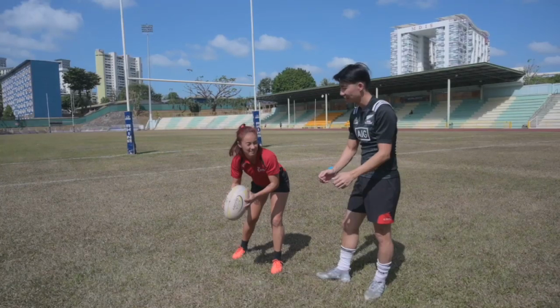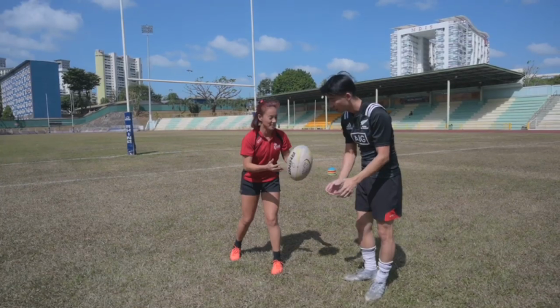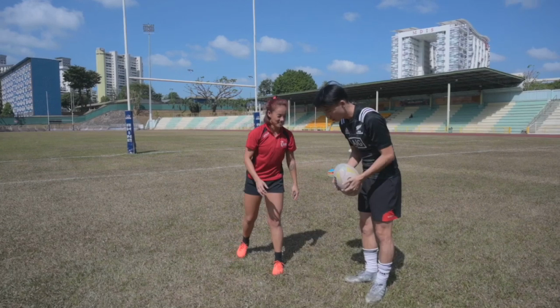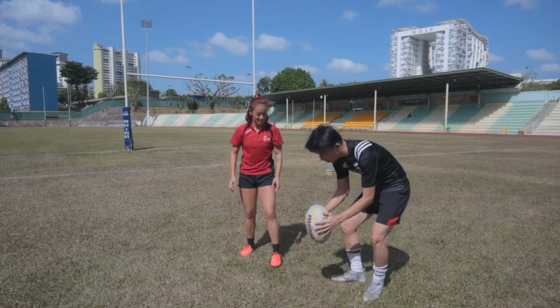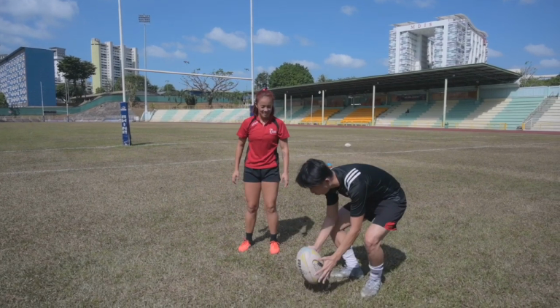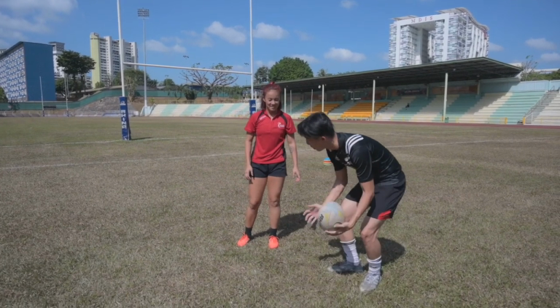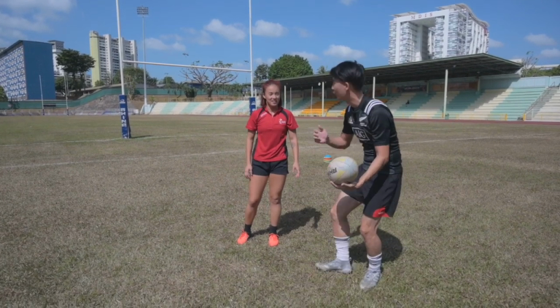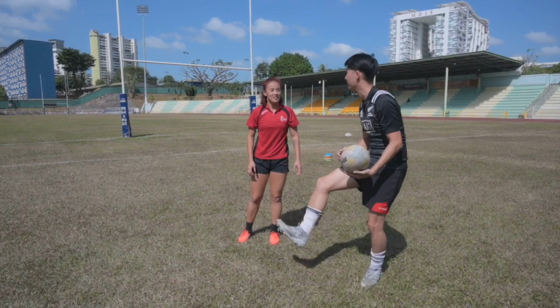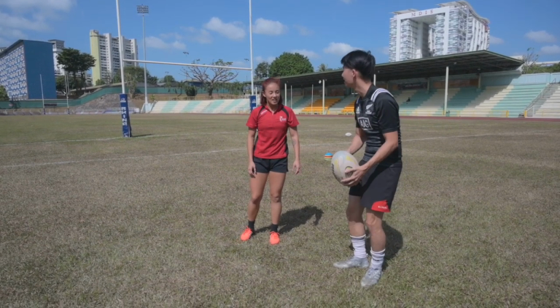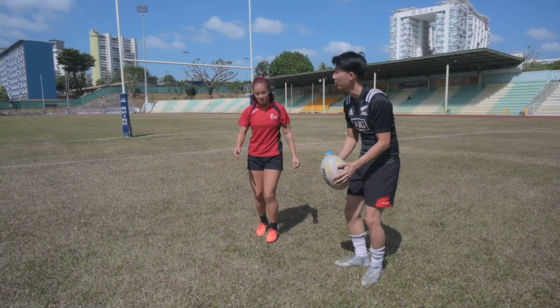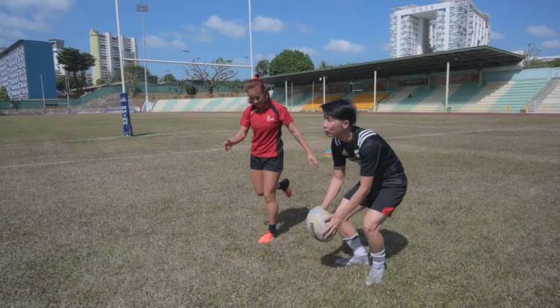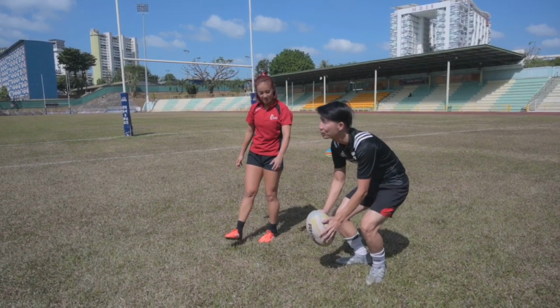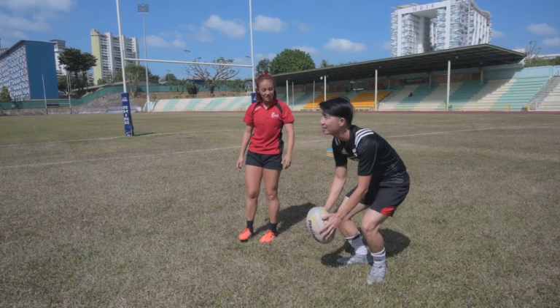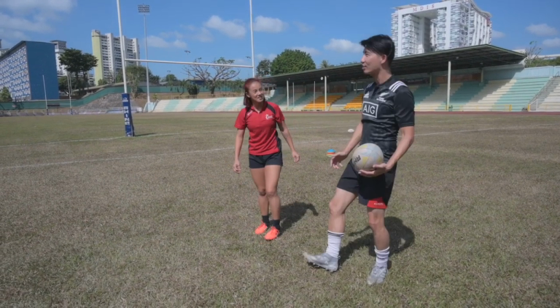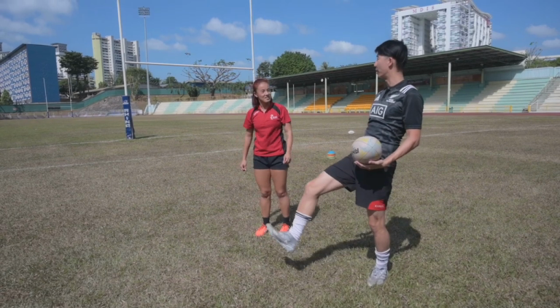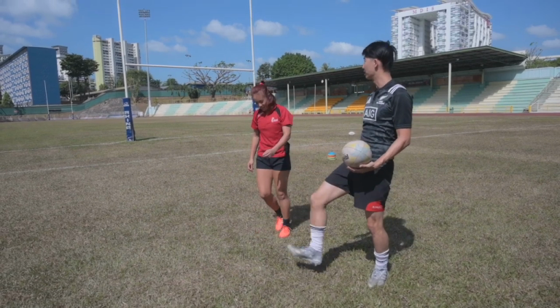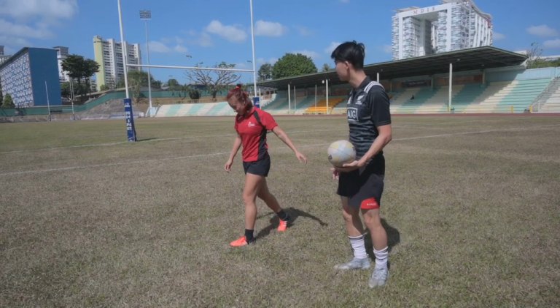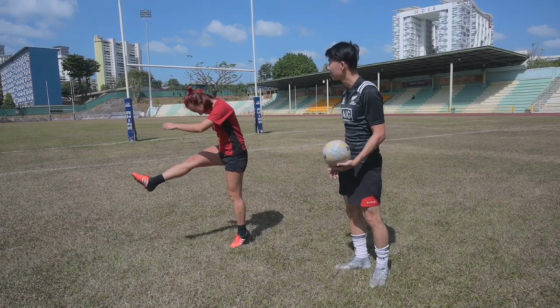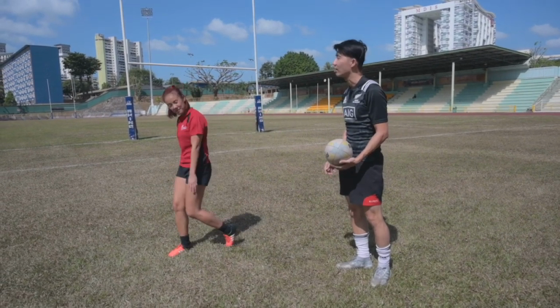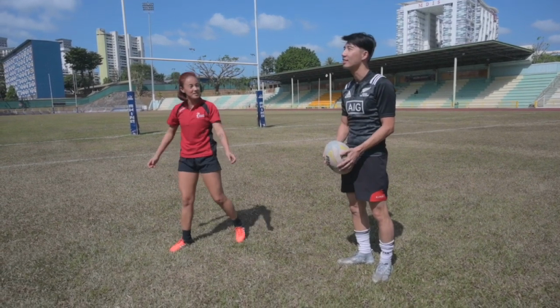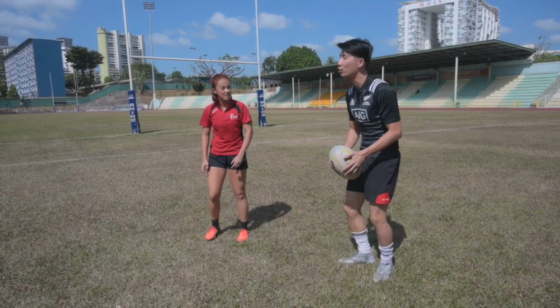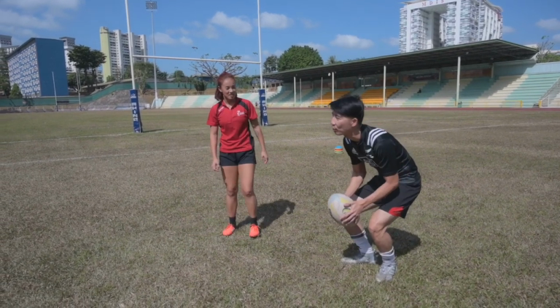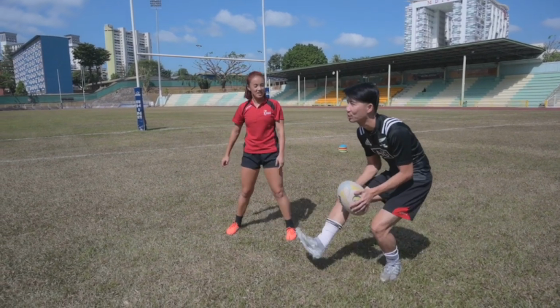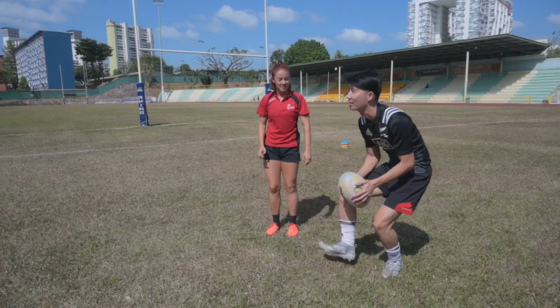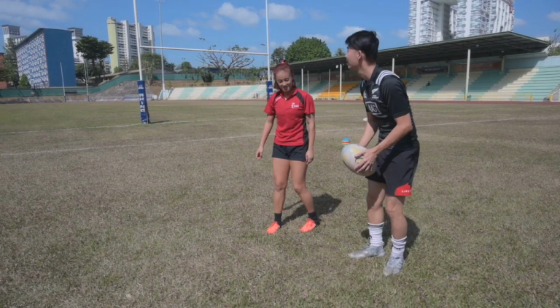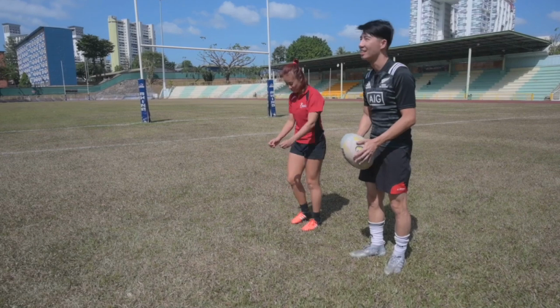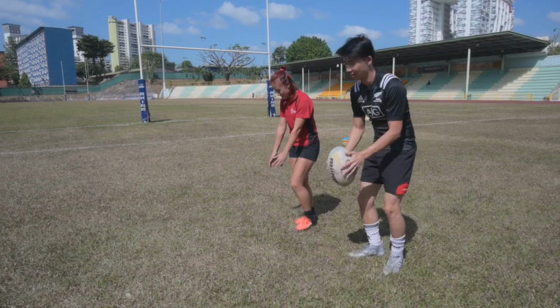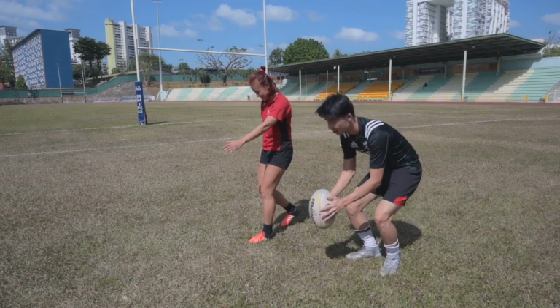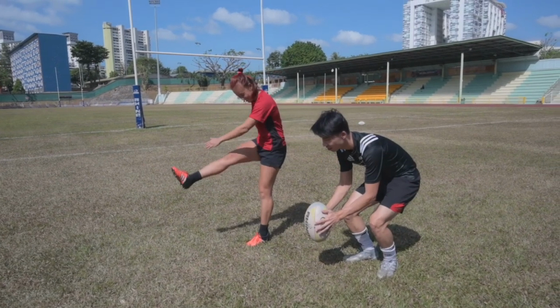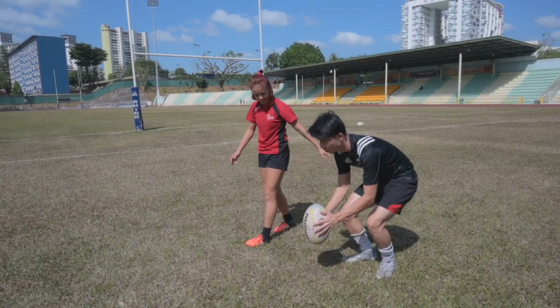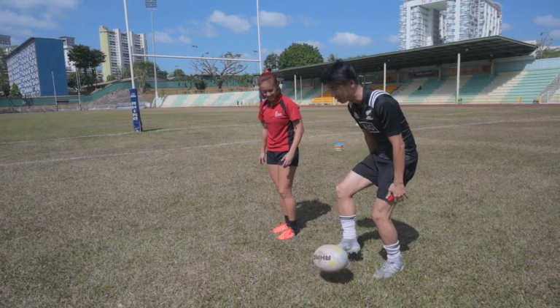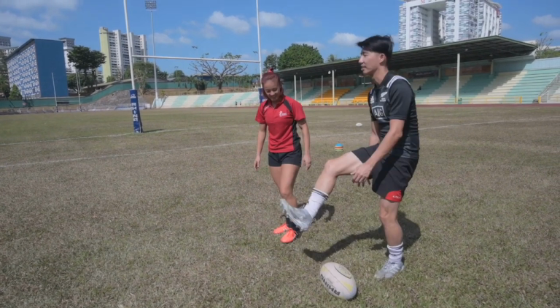One more time. So the moment it bounces I gotta kick it already? Yeah. But I'm in a crouching position — yeah — so I get up and I kick it. Get up and just kick it. I don't kick it from a crouching position. No. From here, just swing on the ball — drop and then kick it.